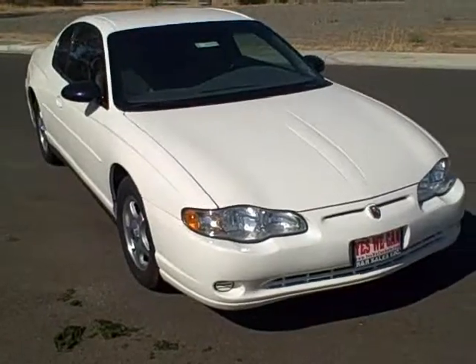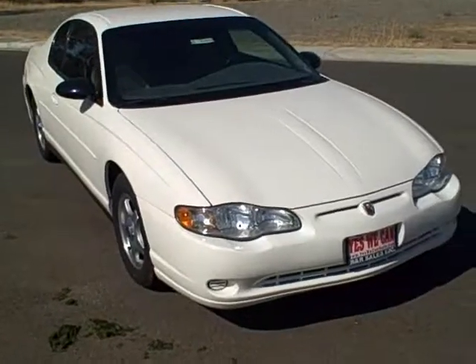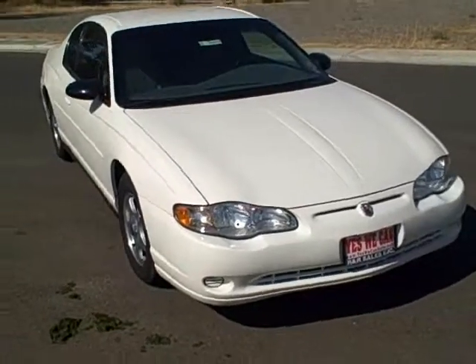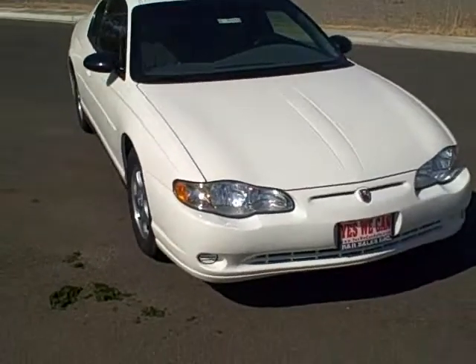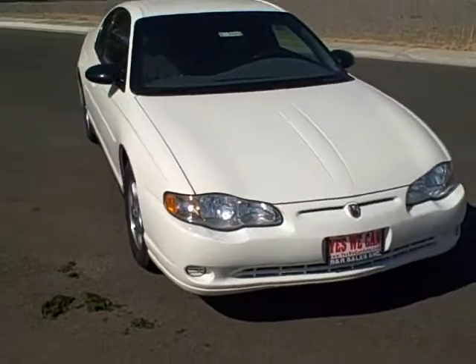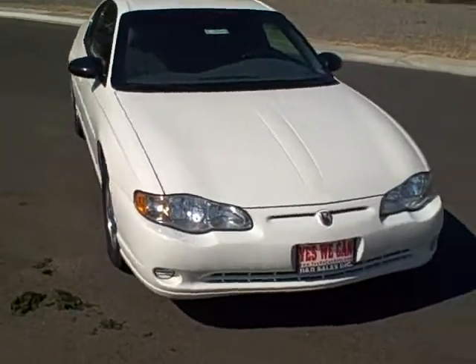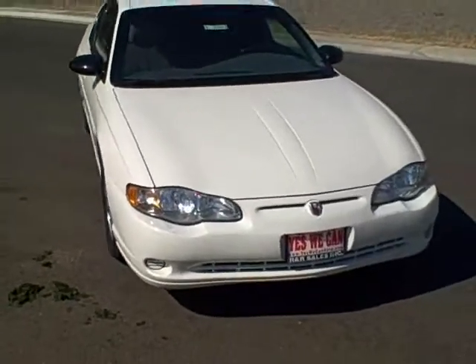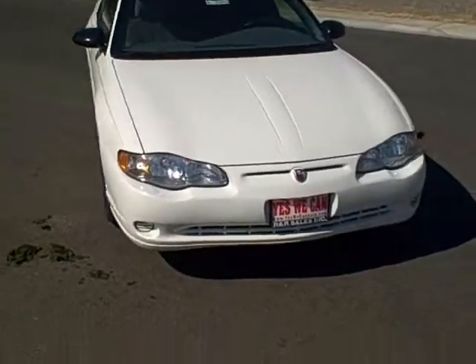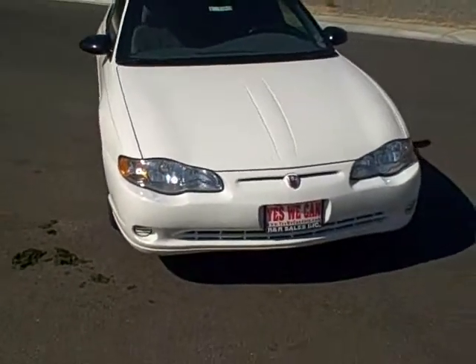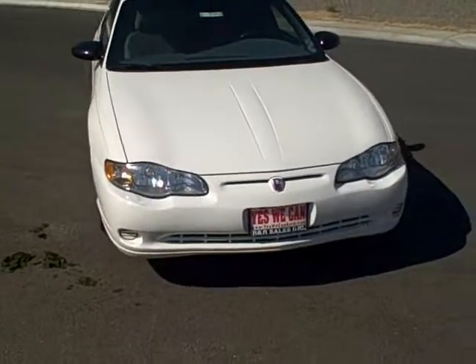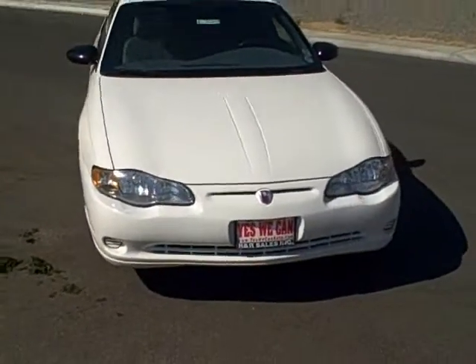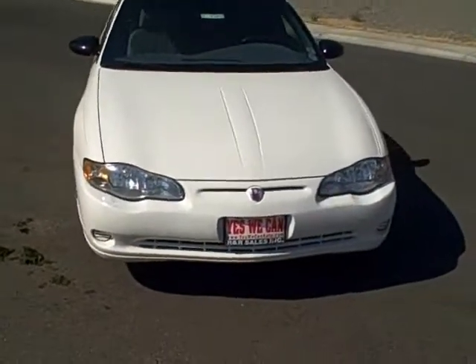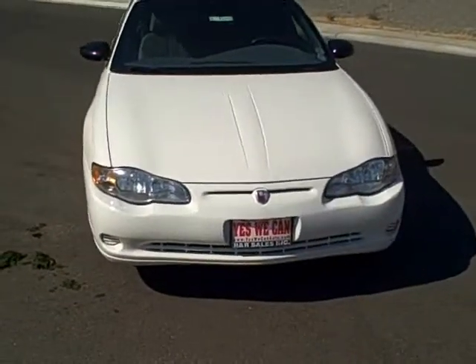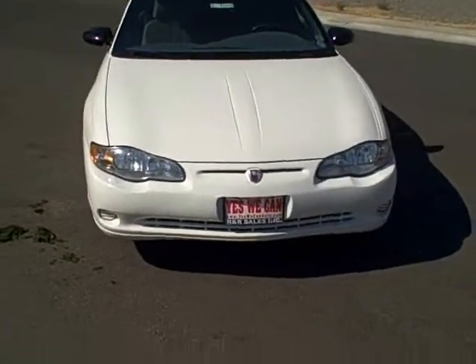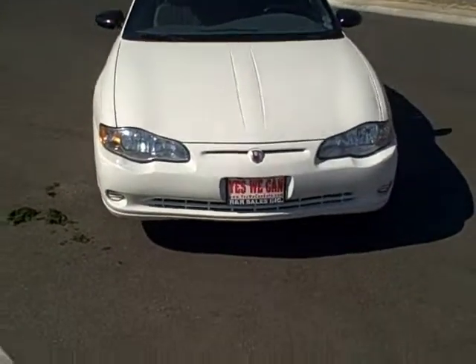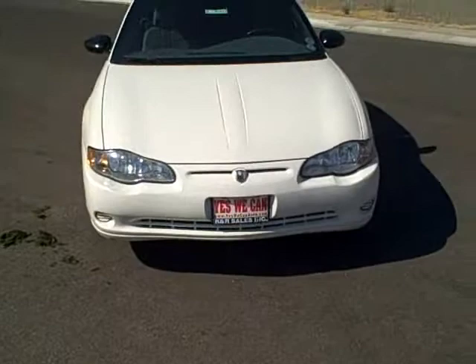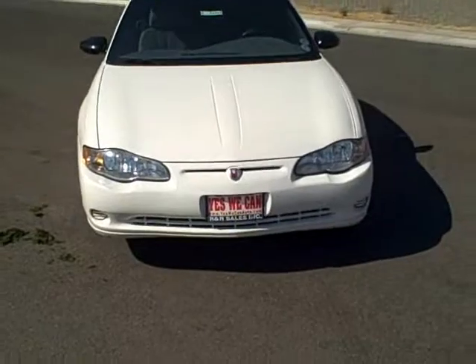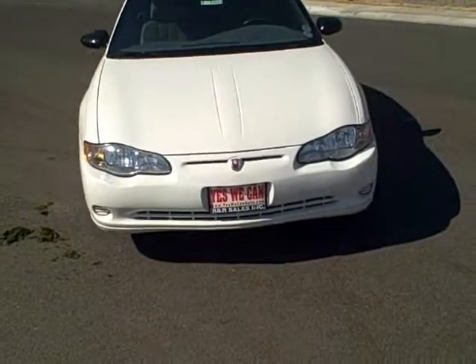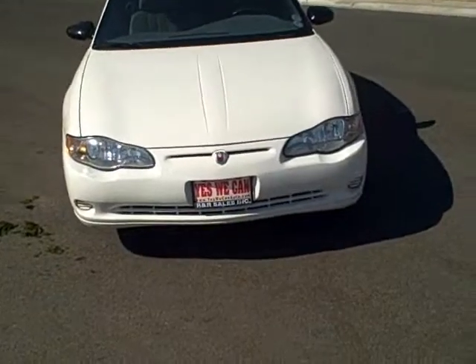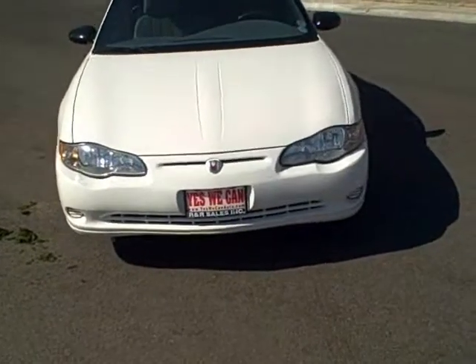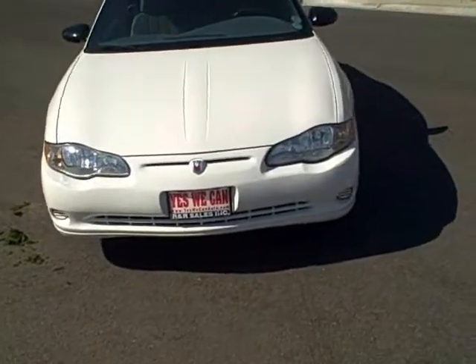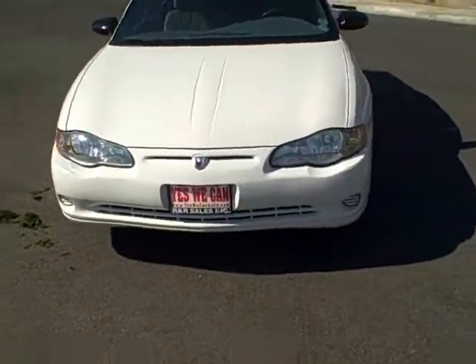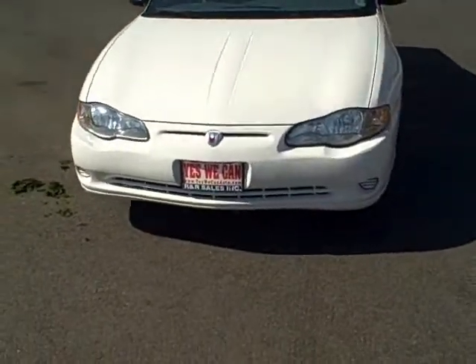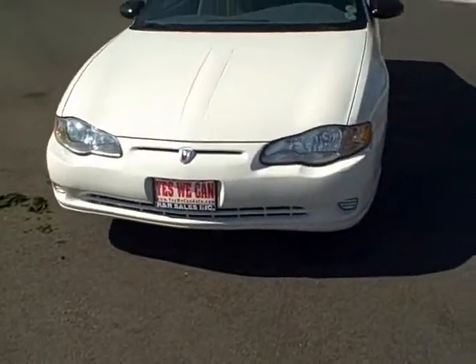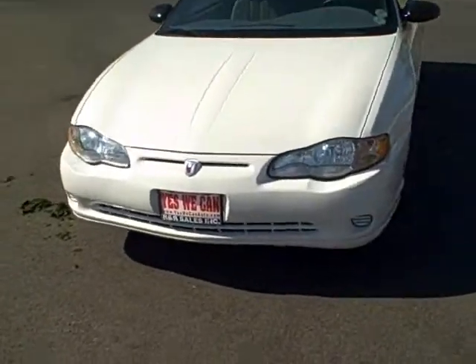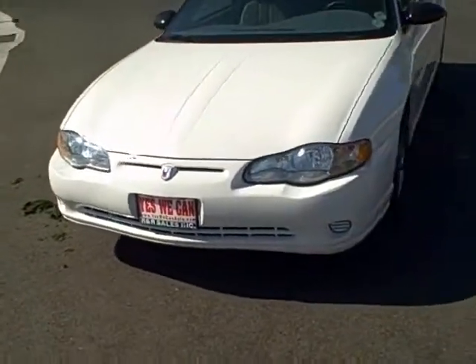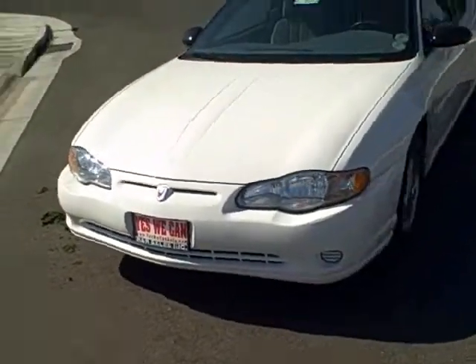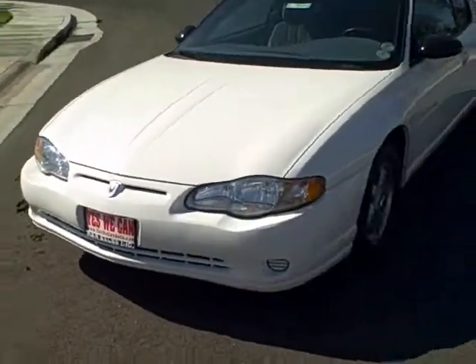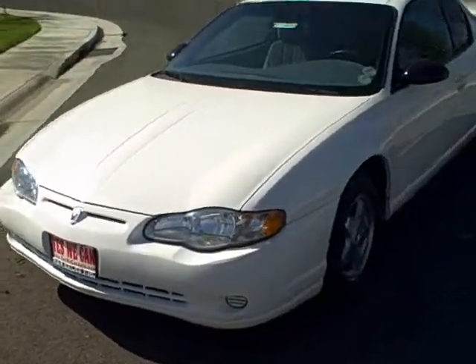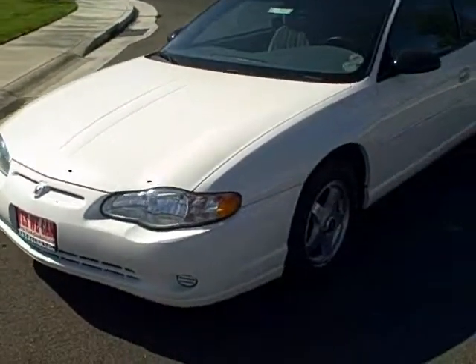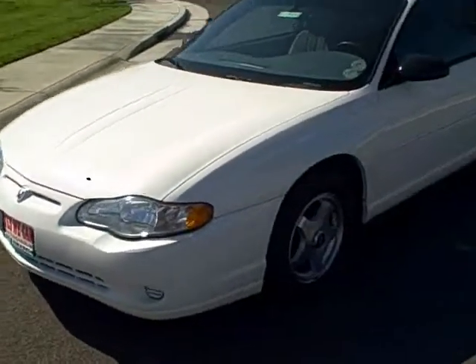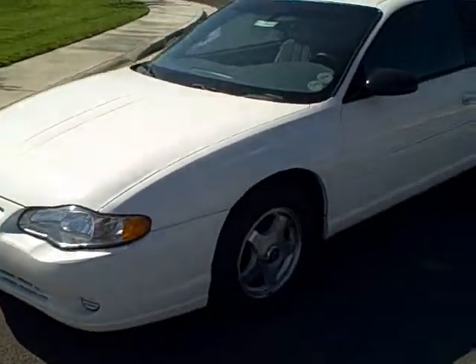Hello friends, John Holley, R&R Sales, YesWeCanAuto.com. Our phone number is 877-857-CARS. Today we got a 2004 Chevy Monte Carlo.